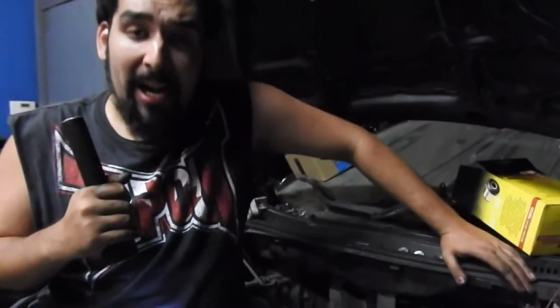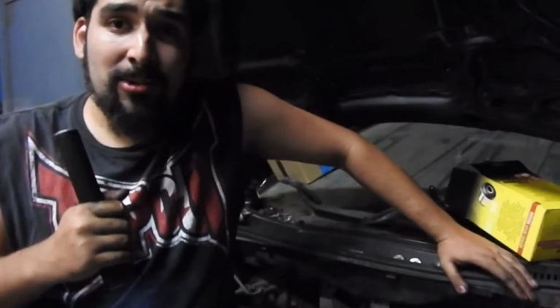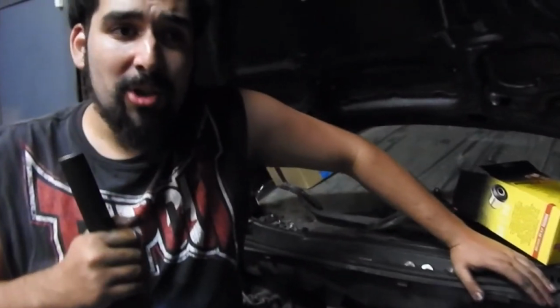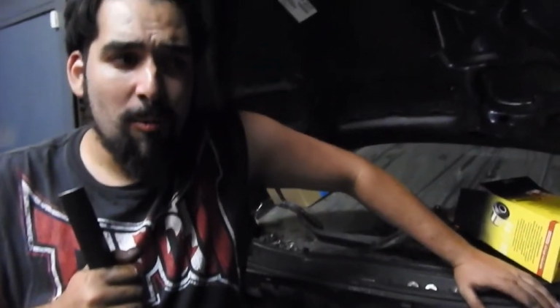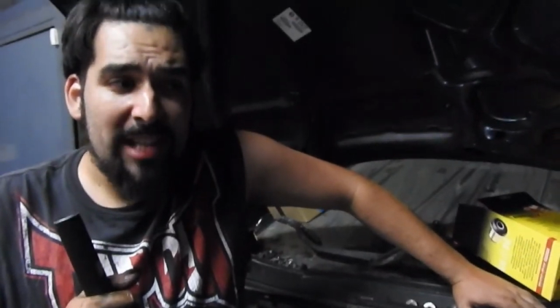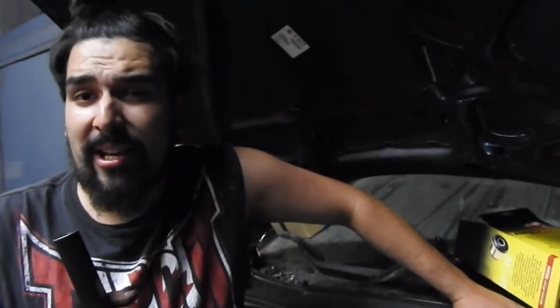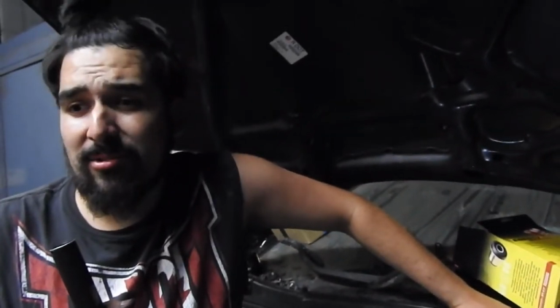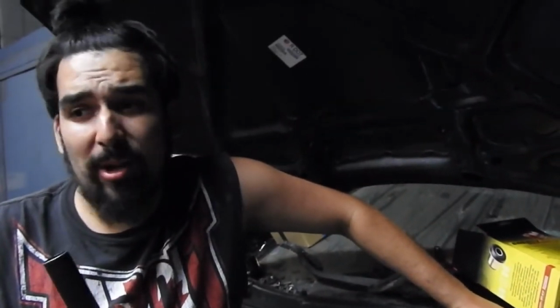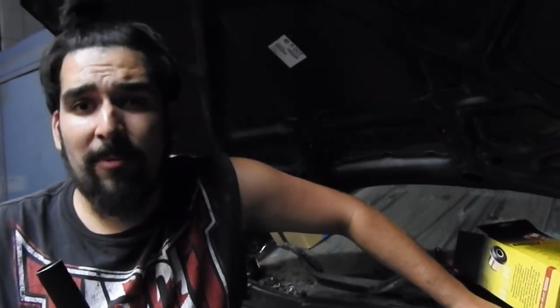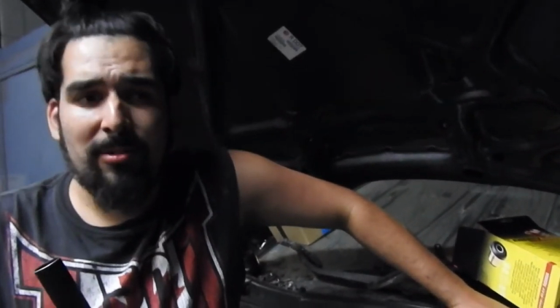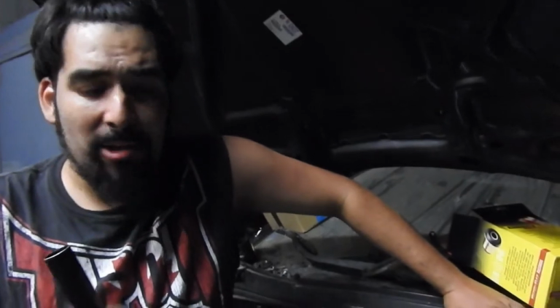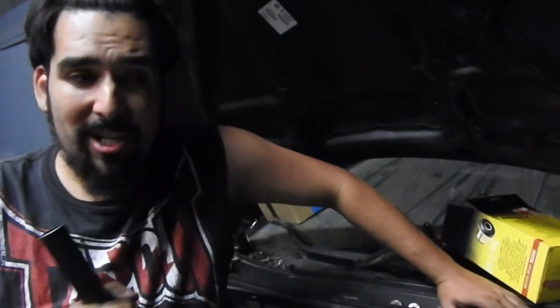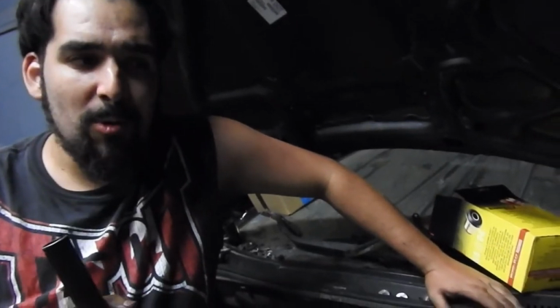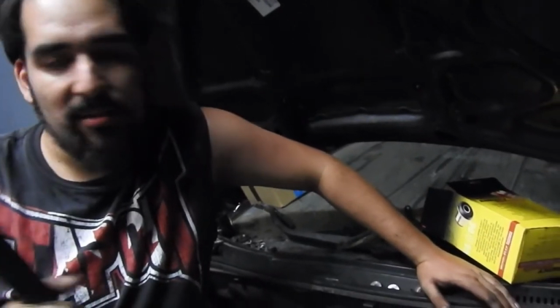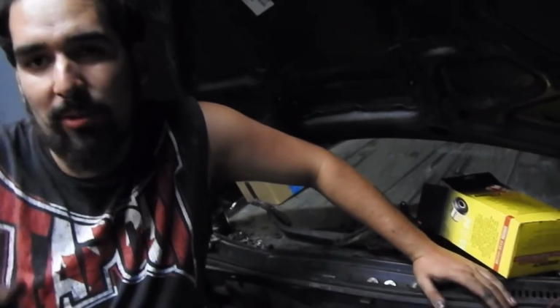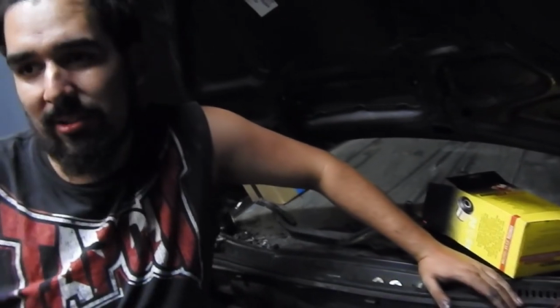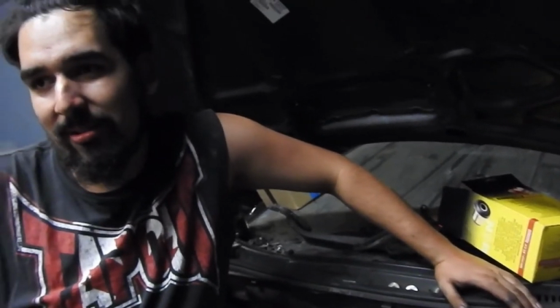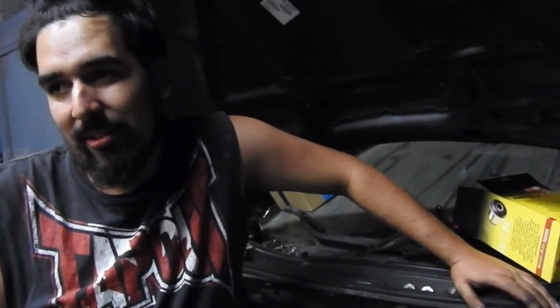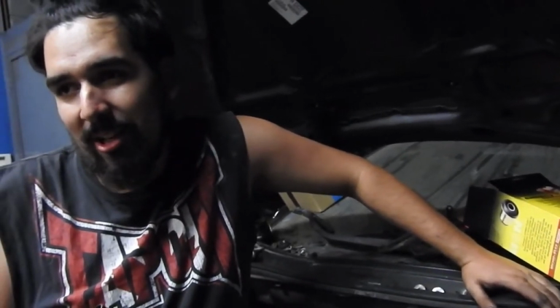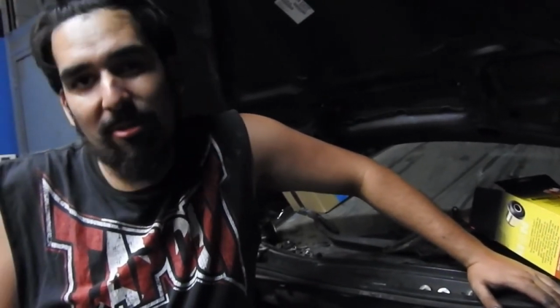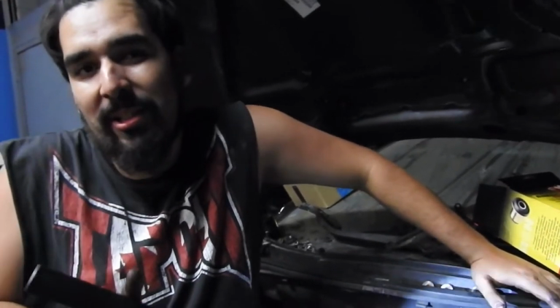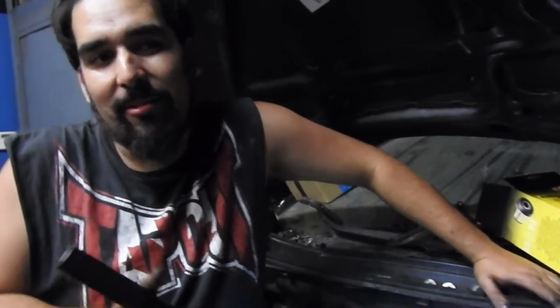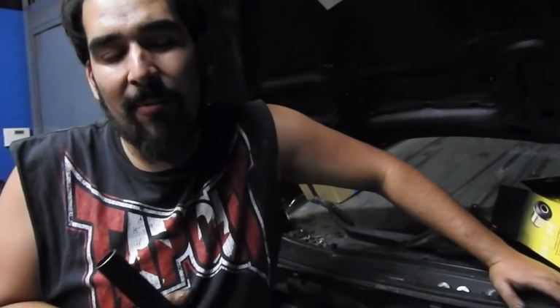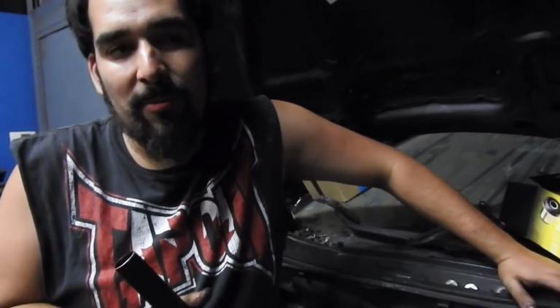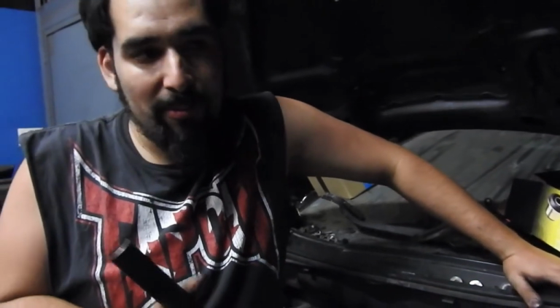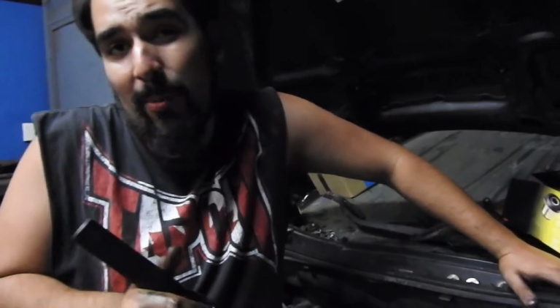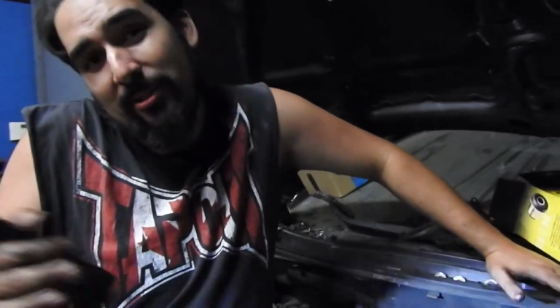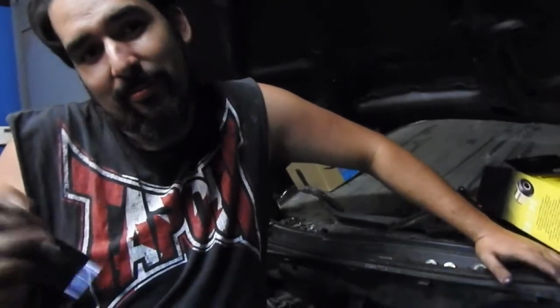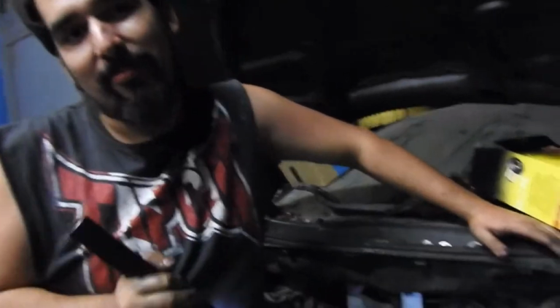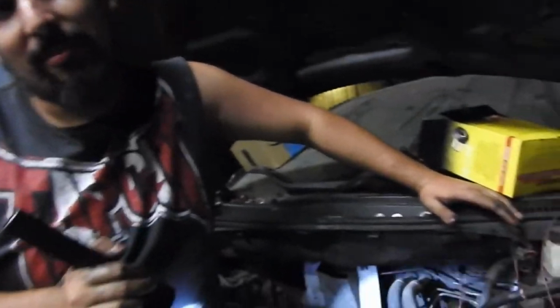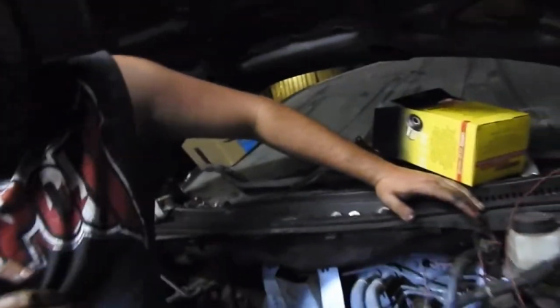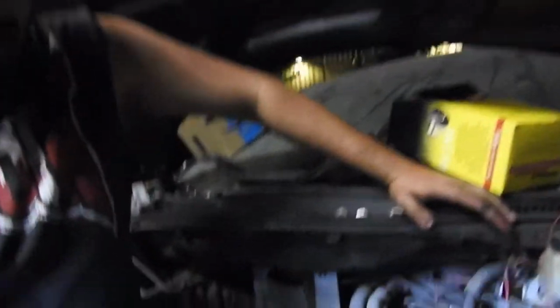At idle, your car will sound like it's running rougher and it'll shake more, but that's normal. You're losing comfort for performance — it's a give and take.